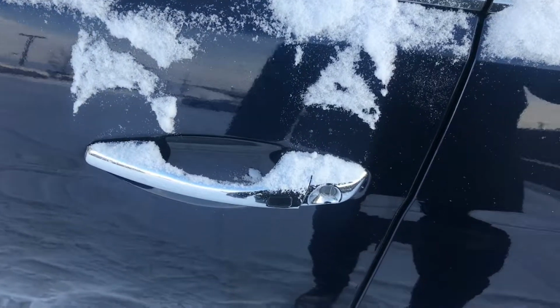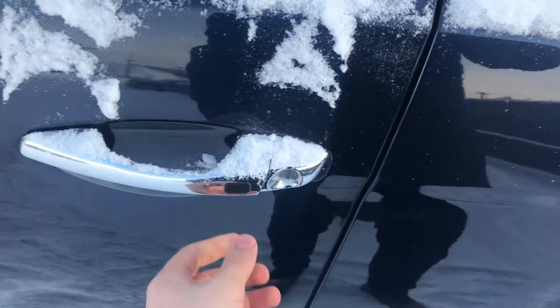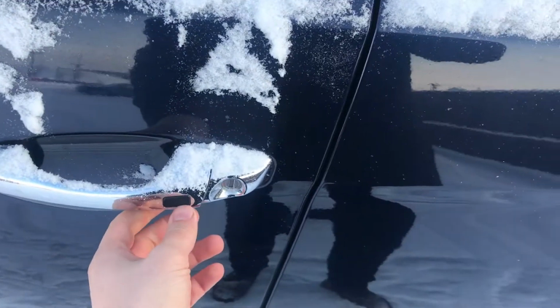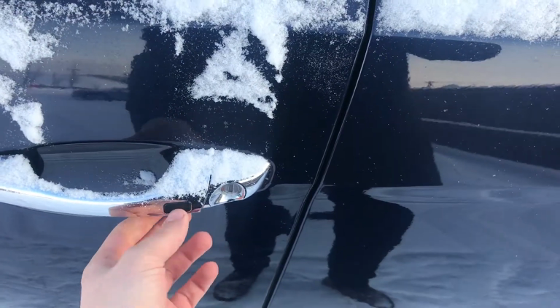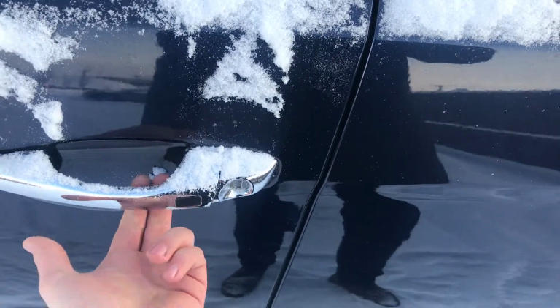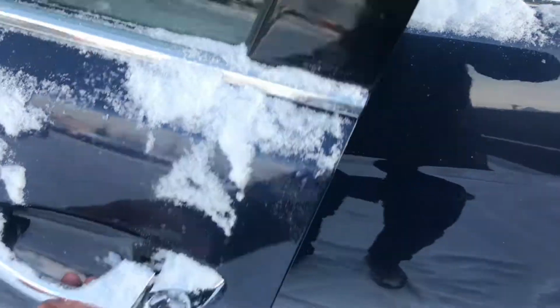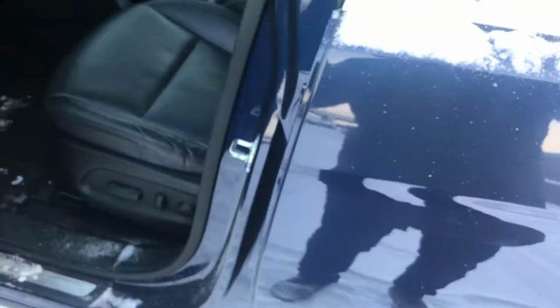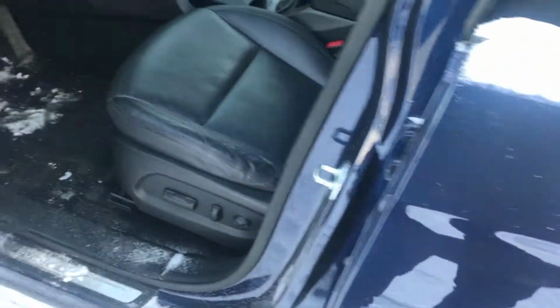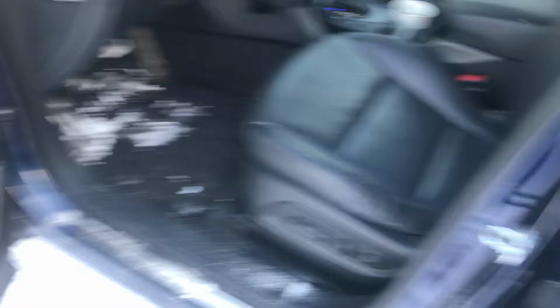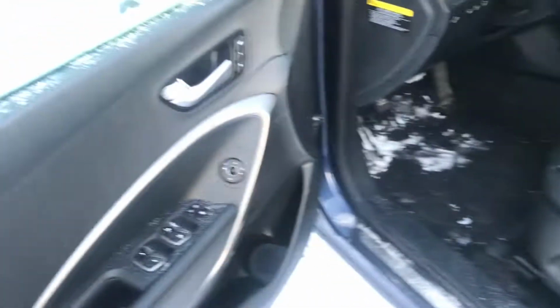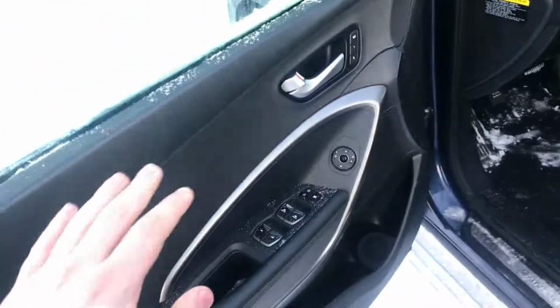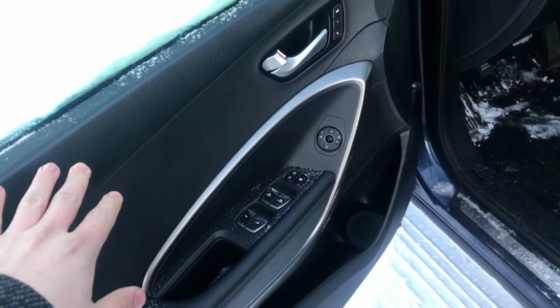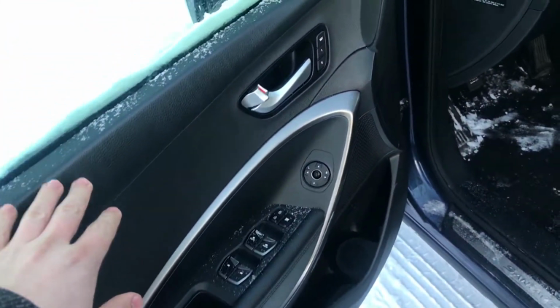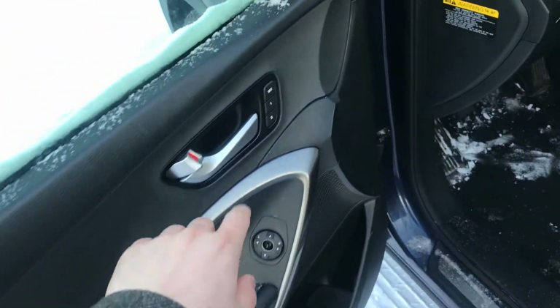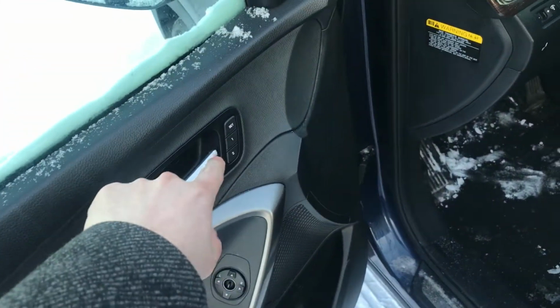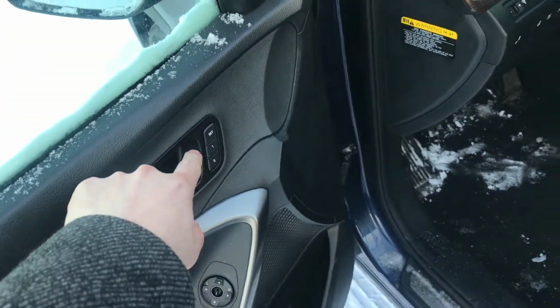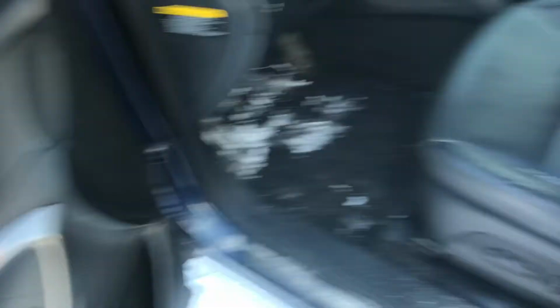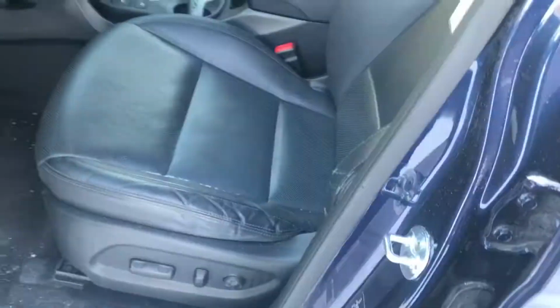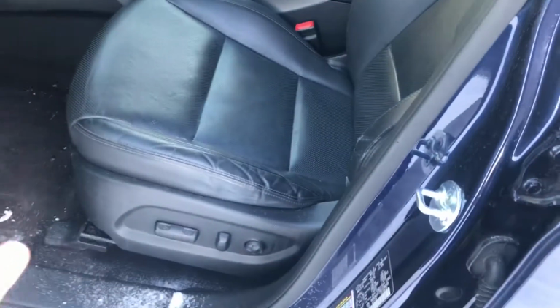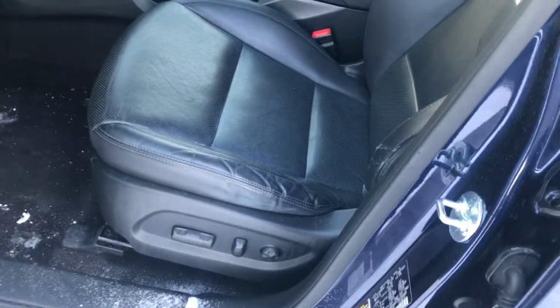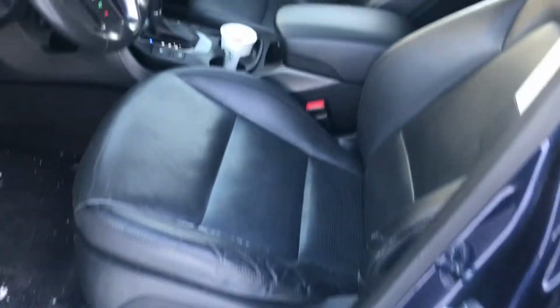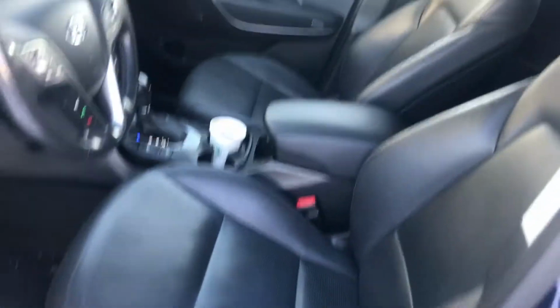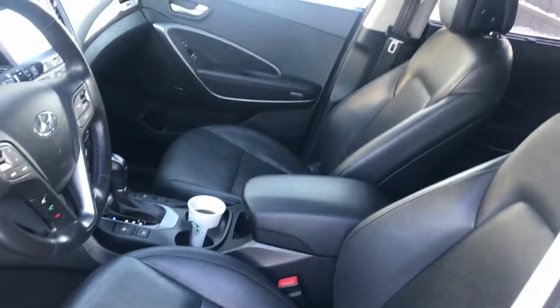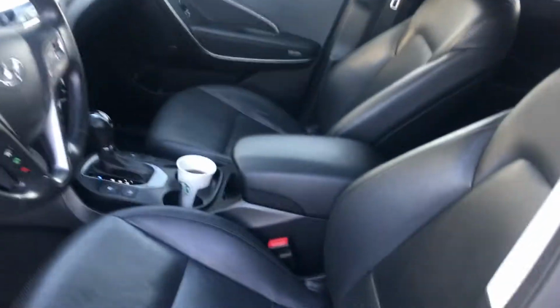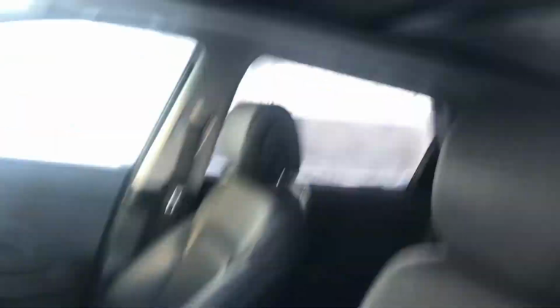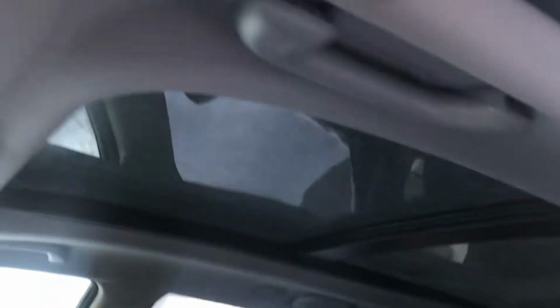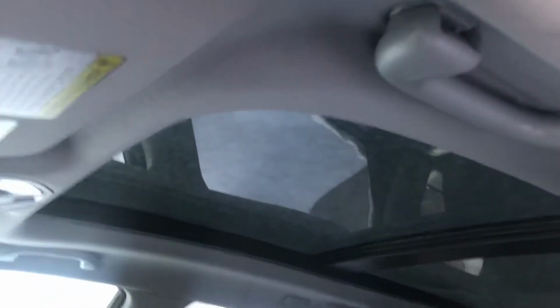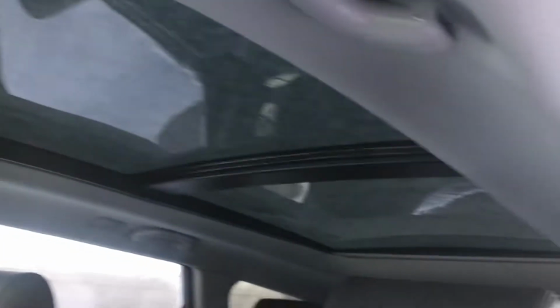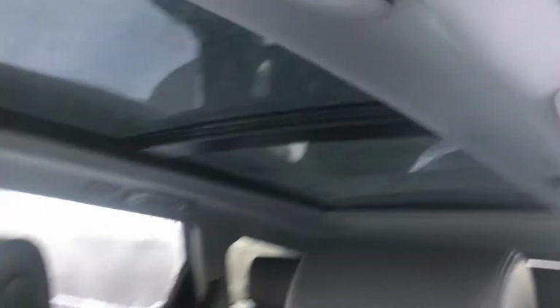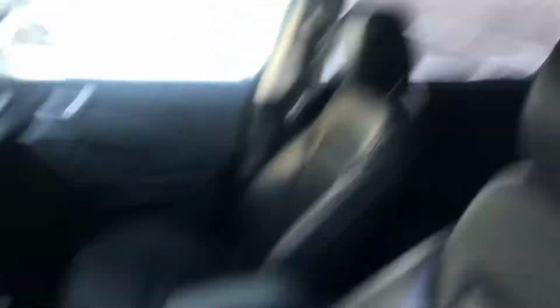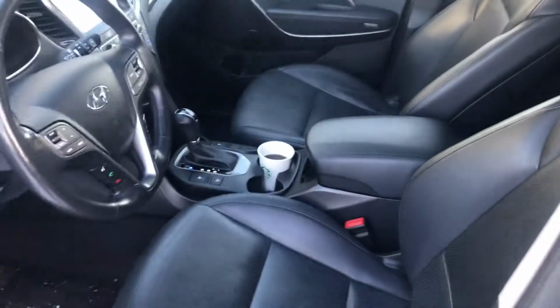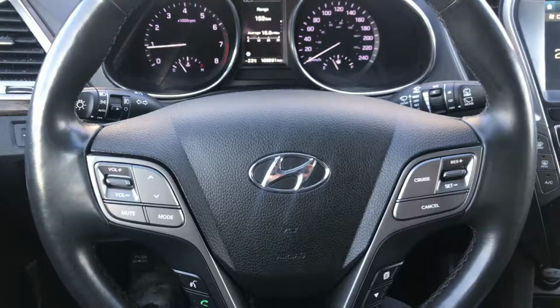Coming up to the door, you do have keyless entry as well as keyless unlock. You then have all of your power options on the left hand side along with your memory seat settings. You have your power driver's seat, you have the black leather interior, and then you do have the panoramic sunroof all the way to the back of the vehicle.